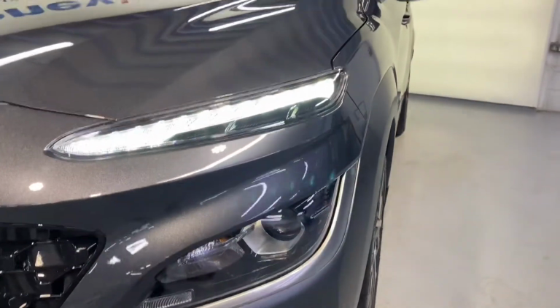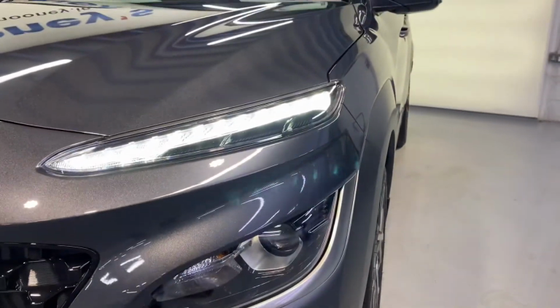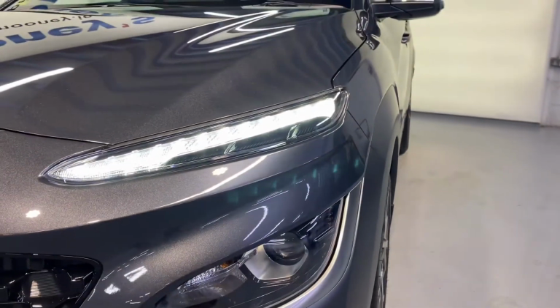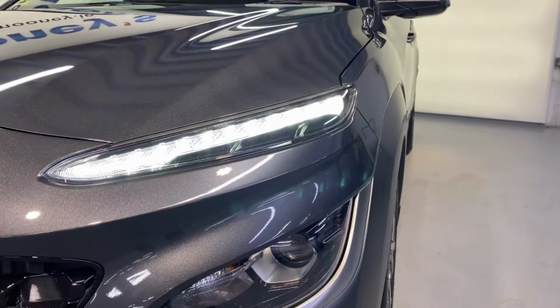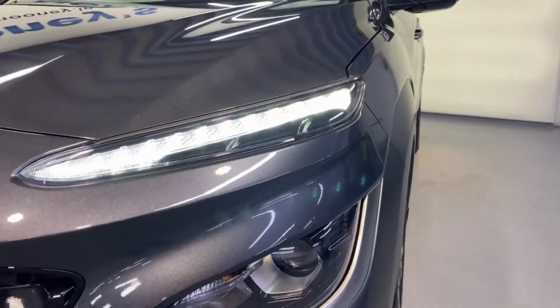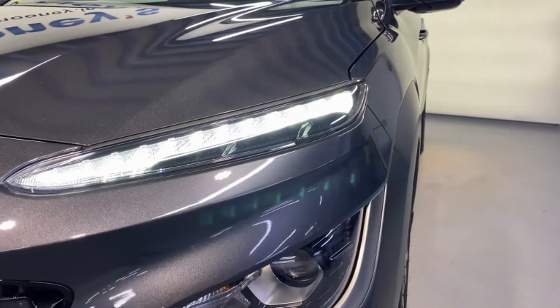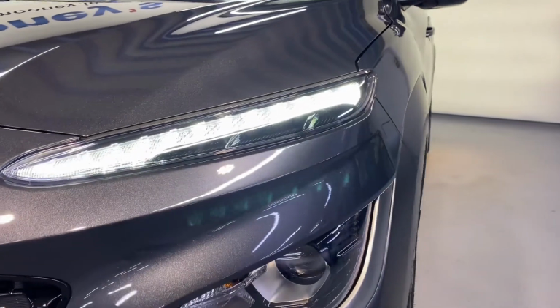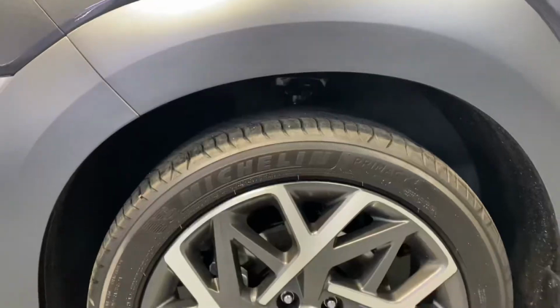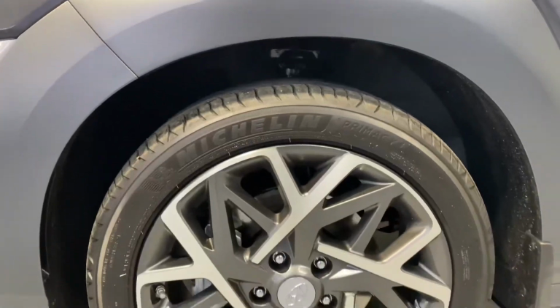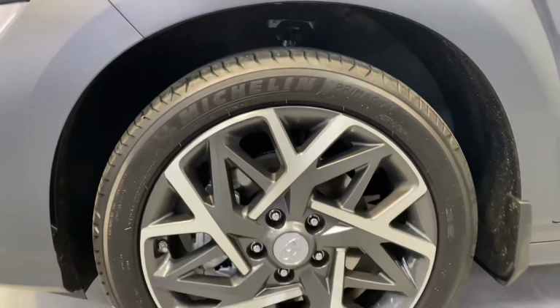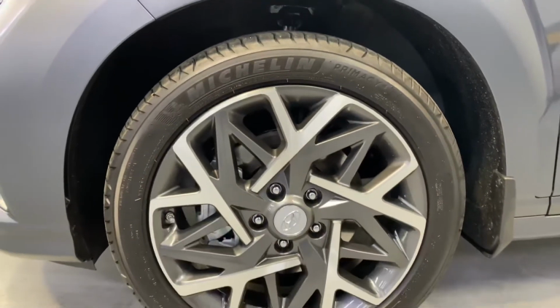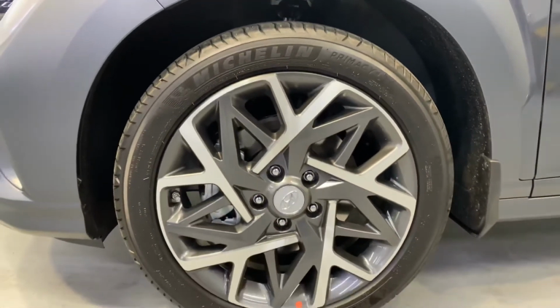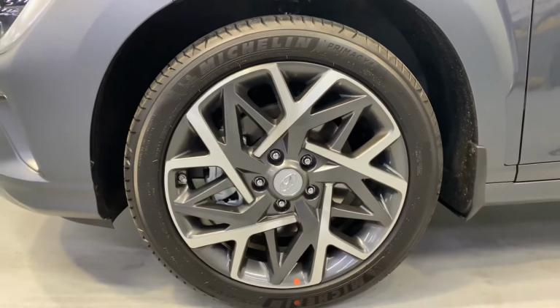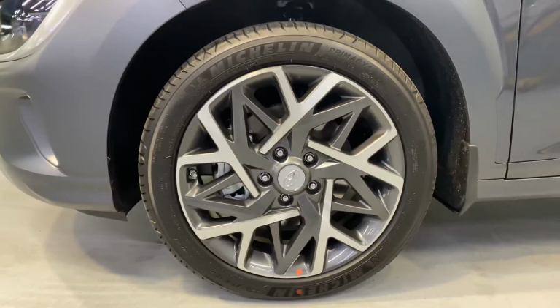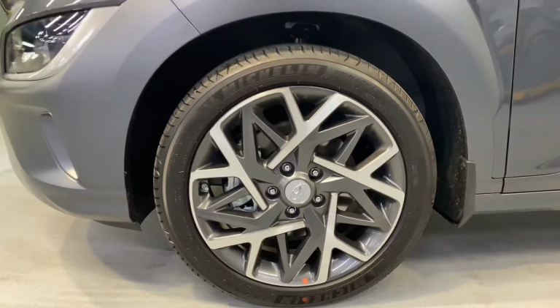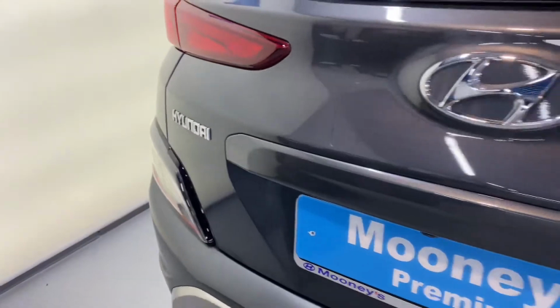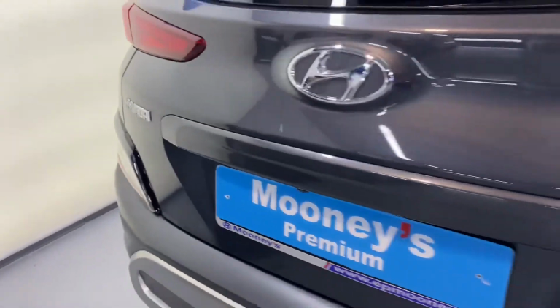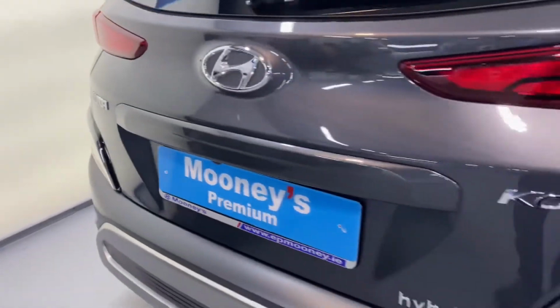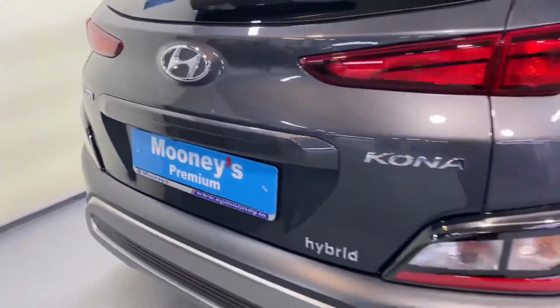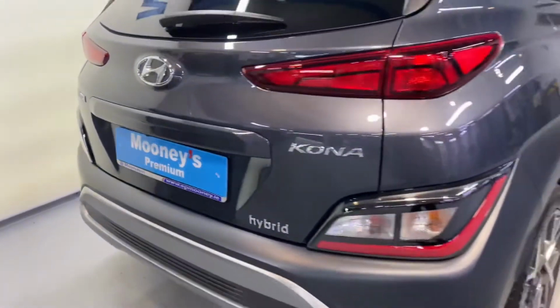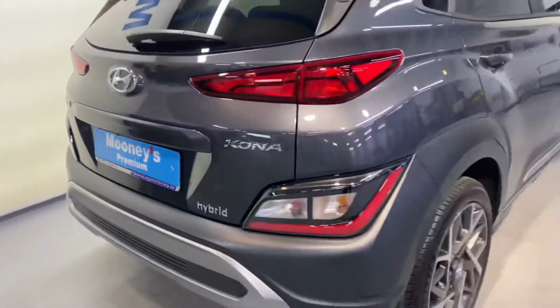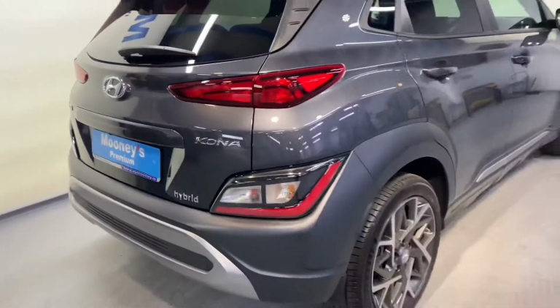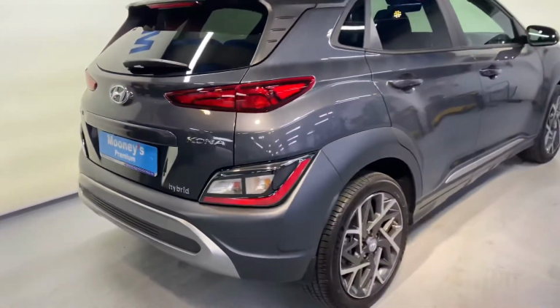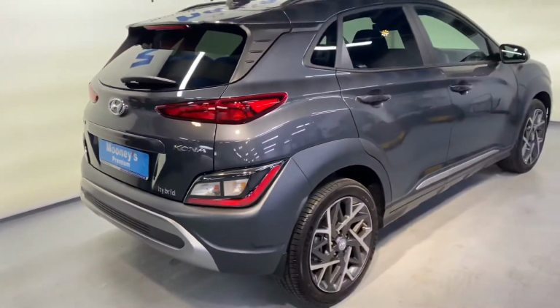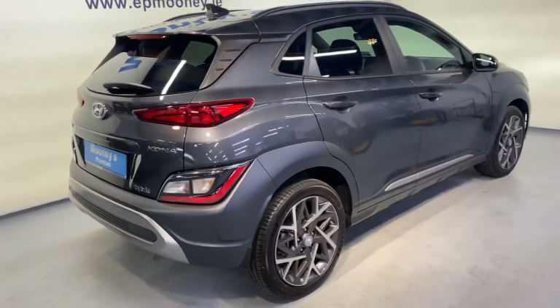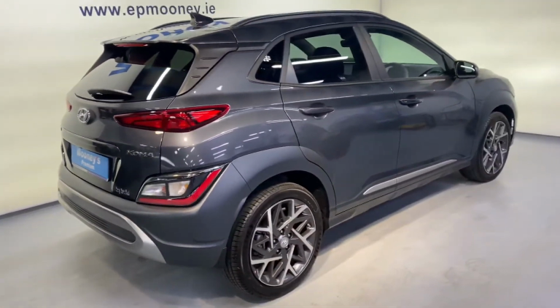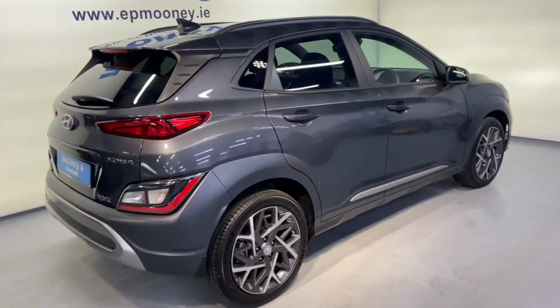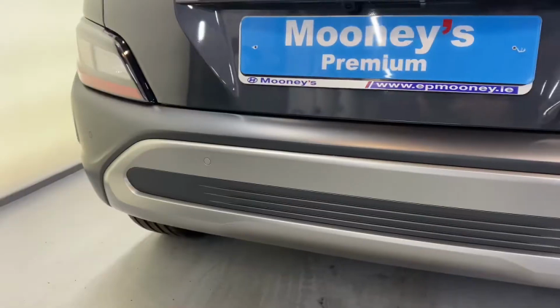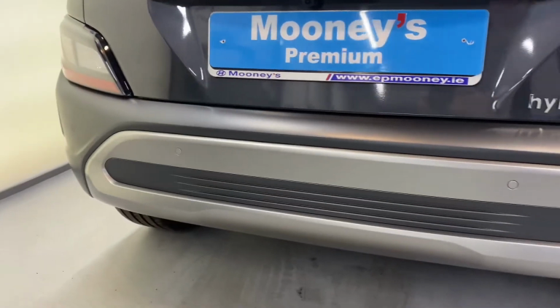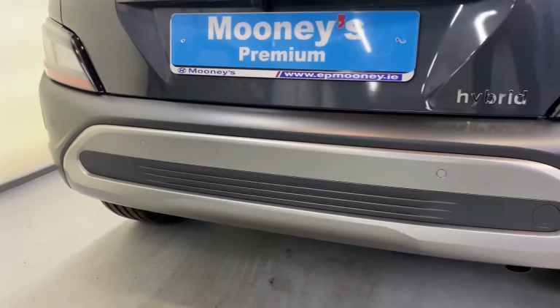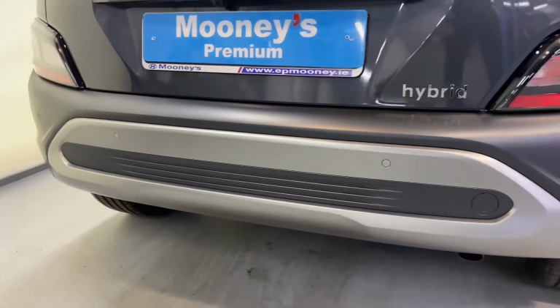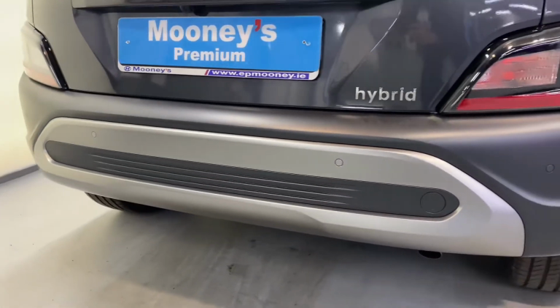As you can see it comes with a bold new bumper and grille, and you have that sleek new lighting design with those daytime LED running lights. There are 17-inch alloys on this car.